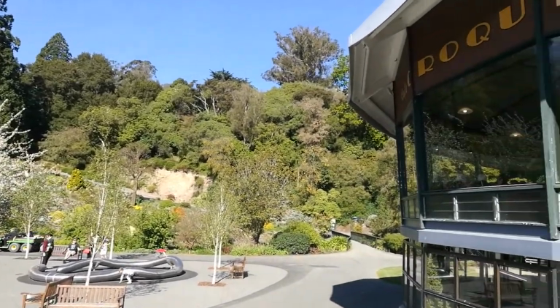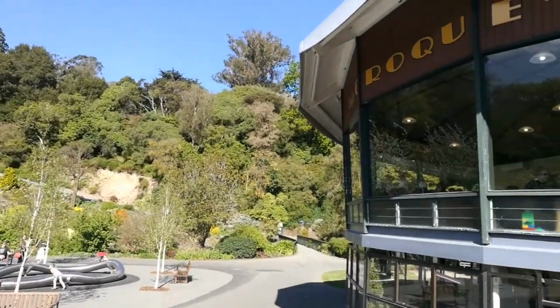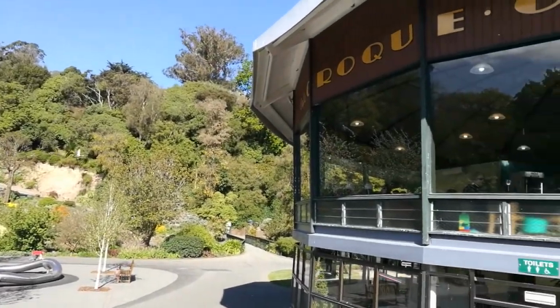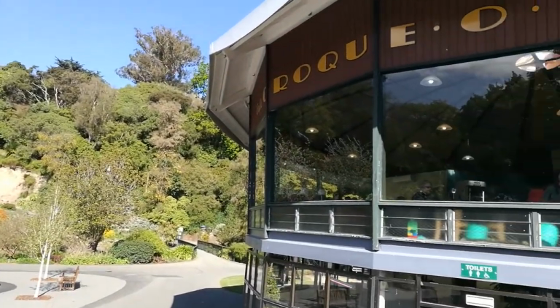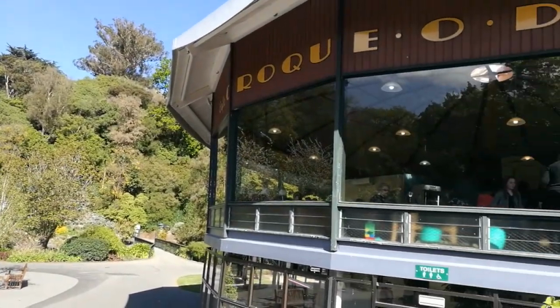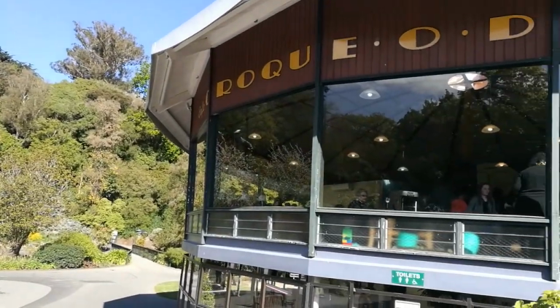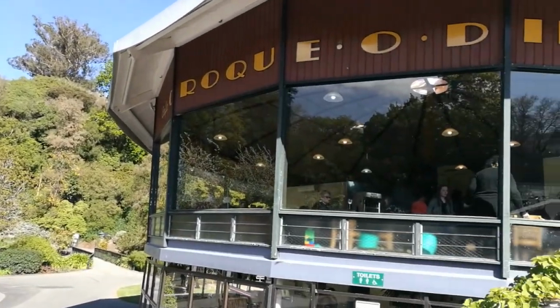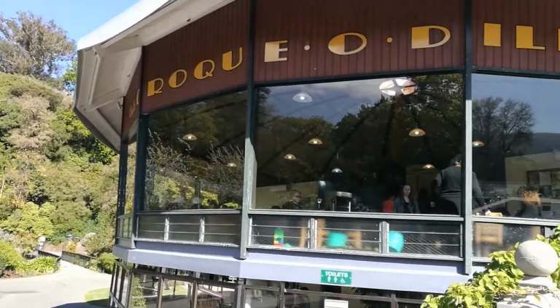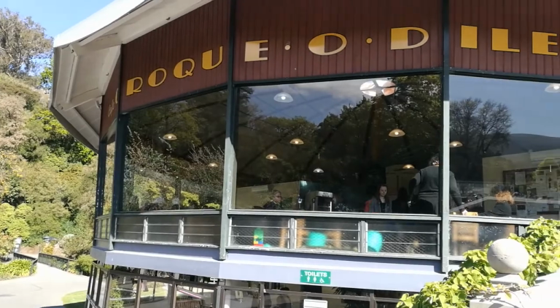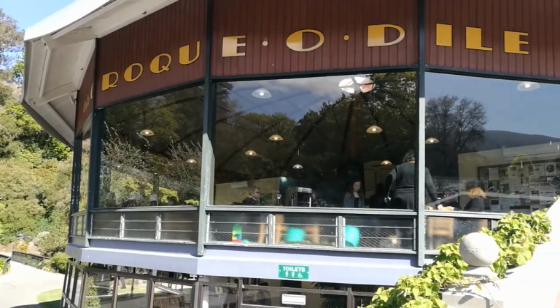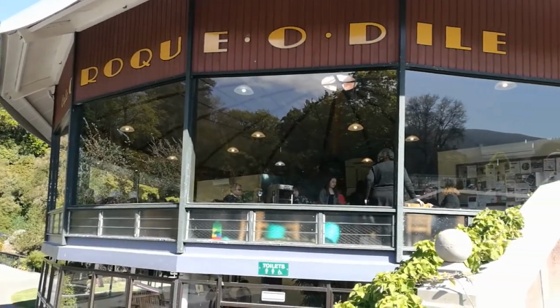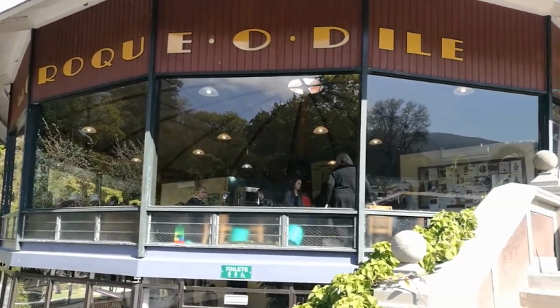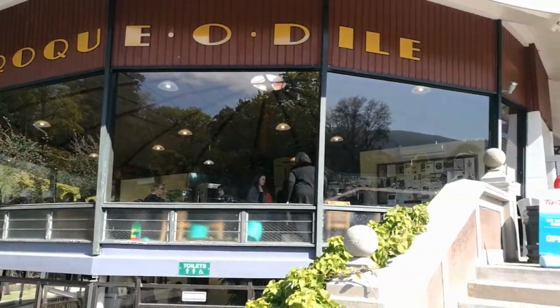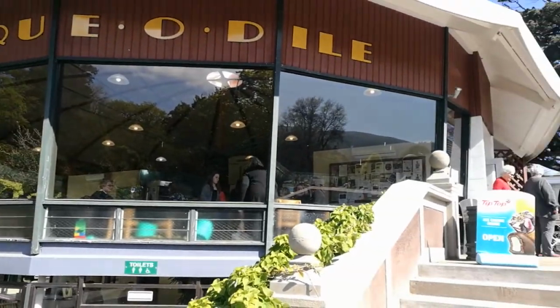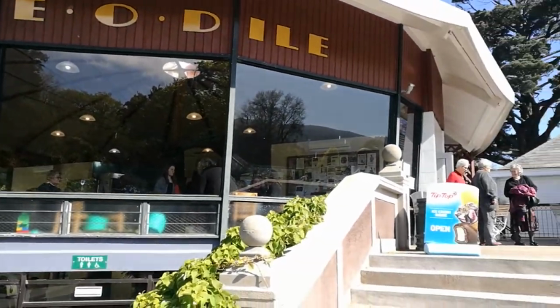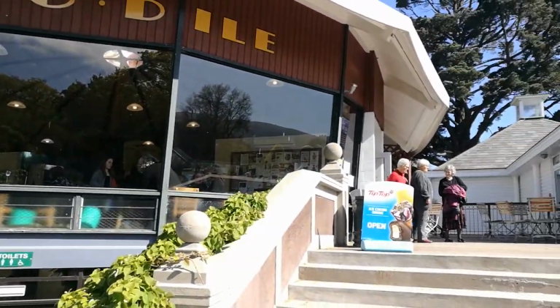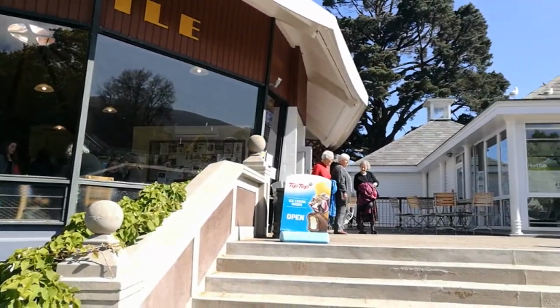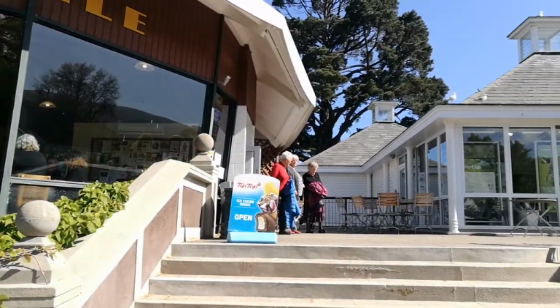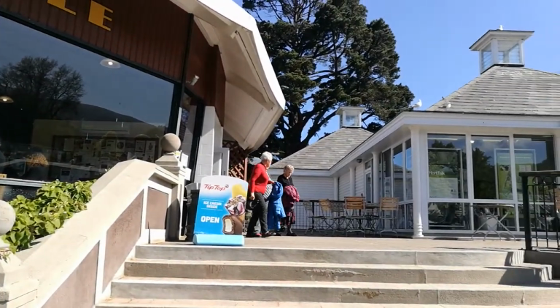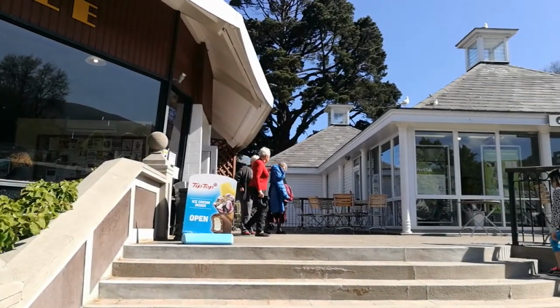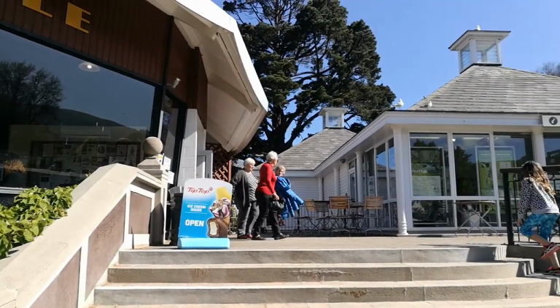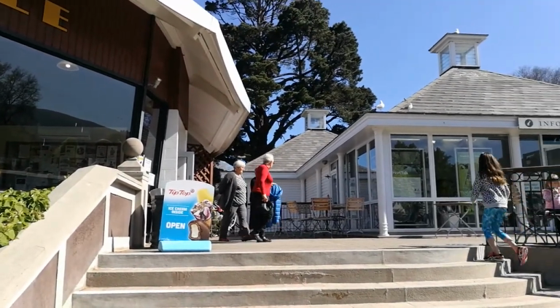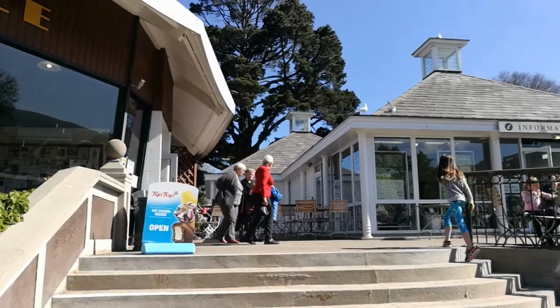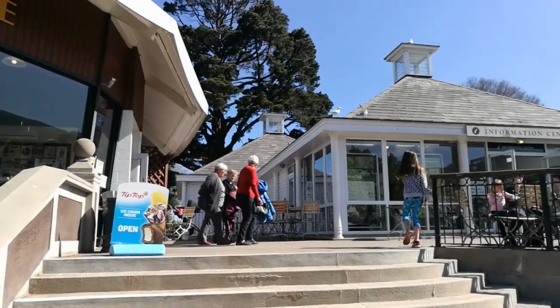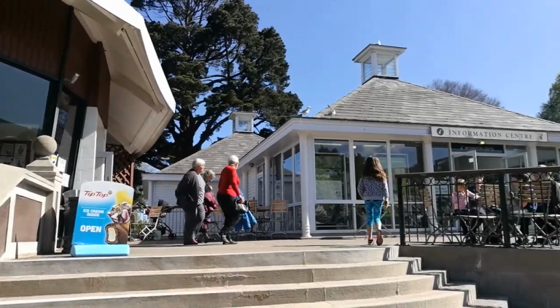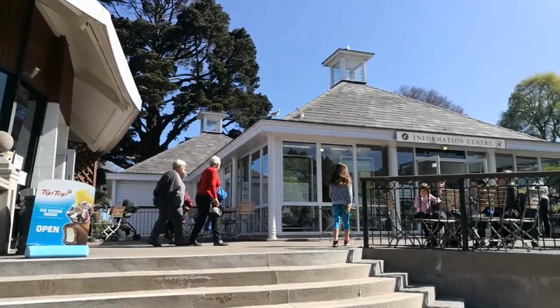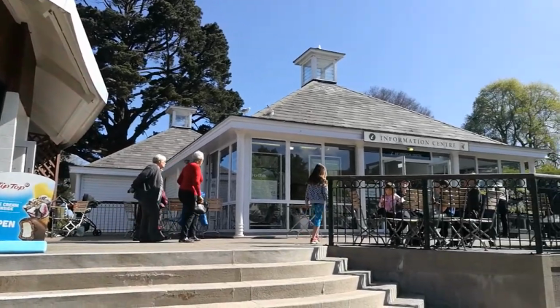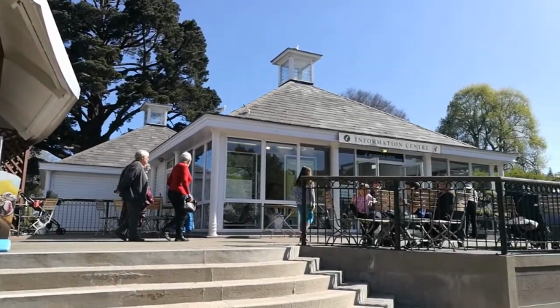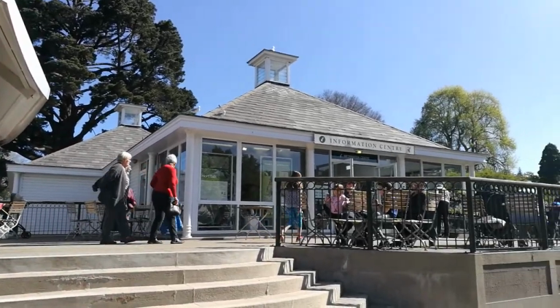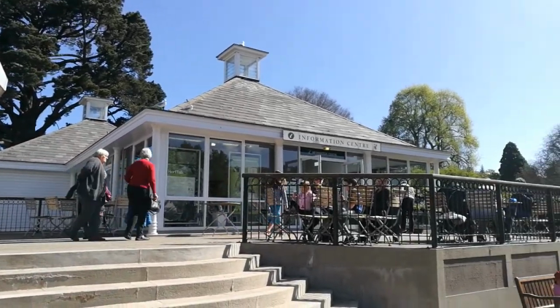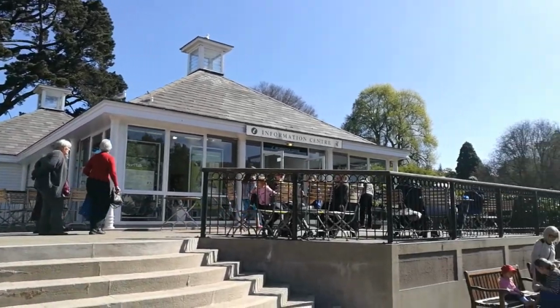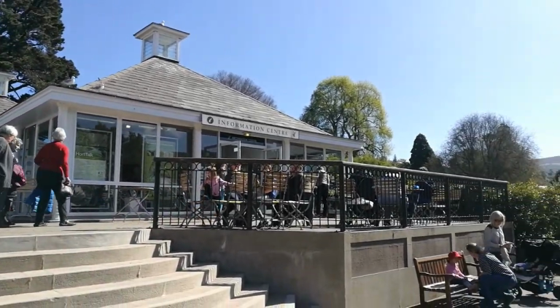This is the cafe. And looking south are the huge pine trees. The information center.